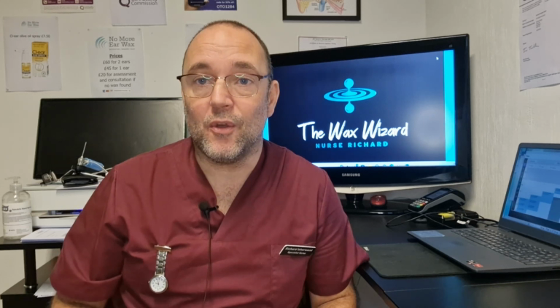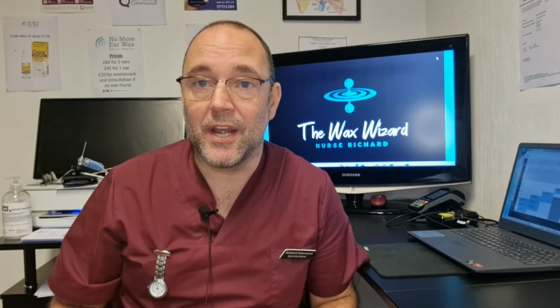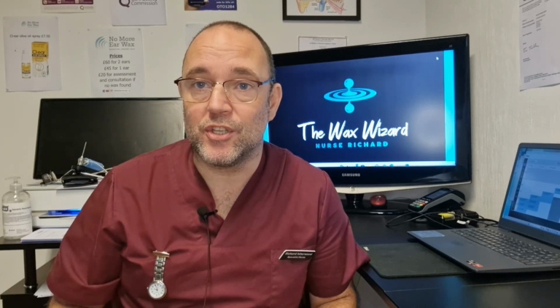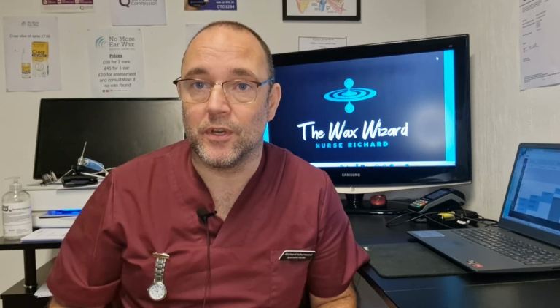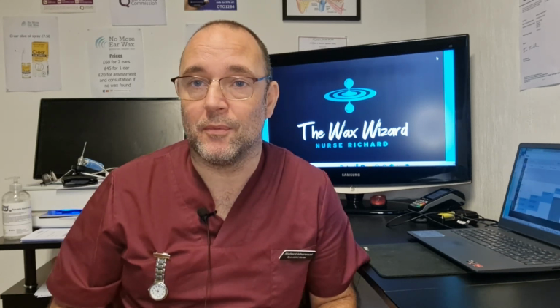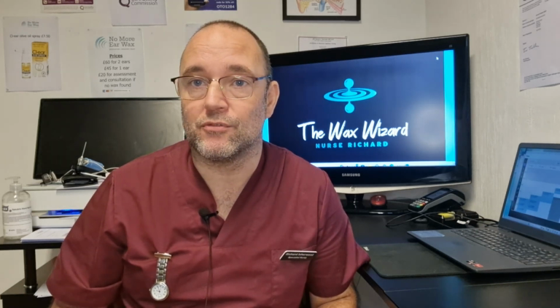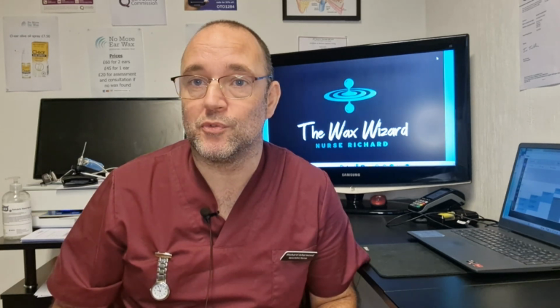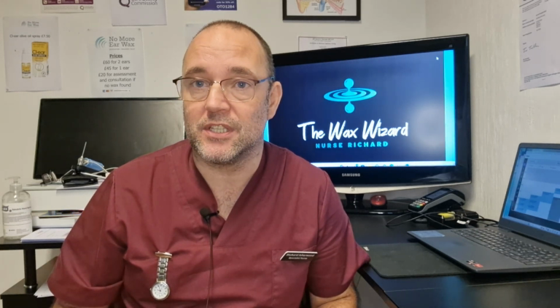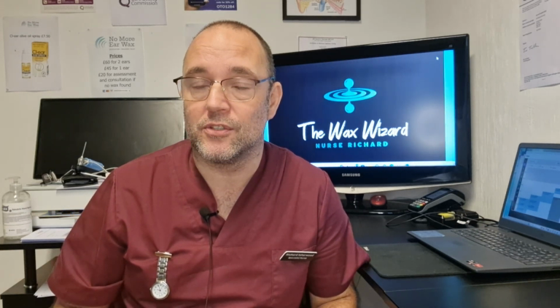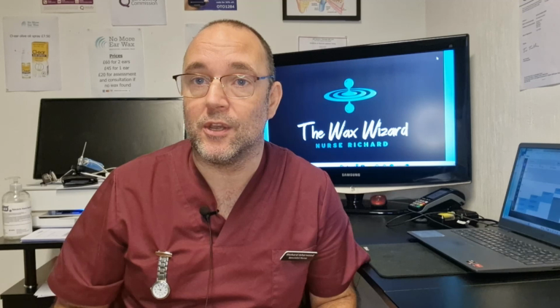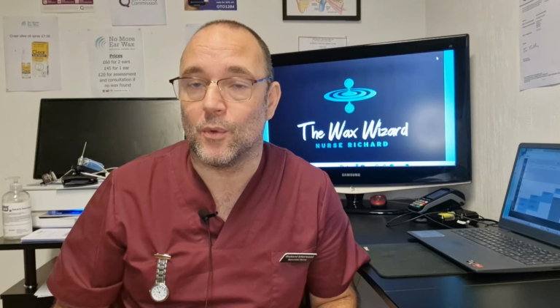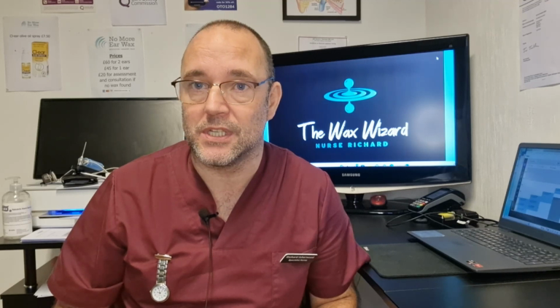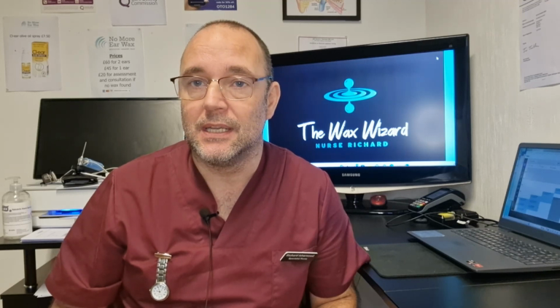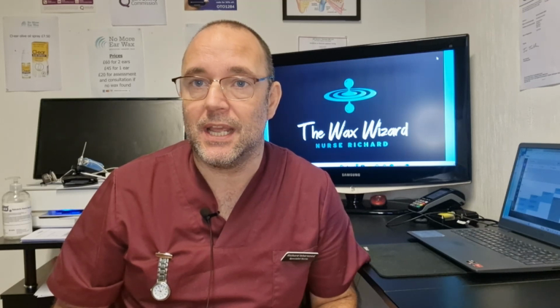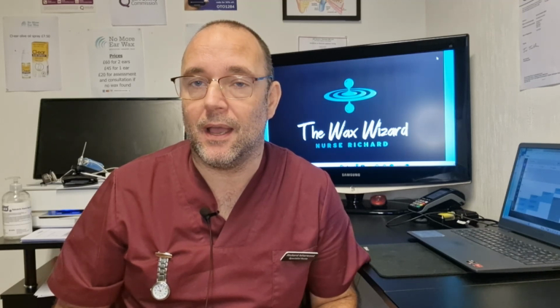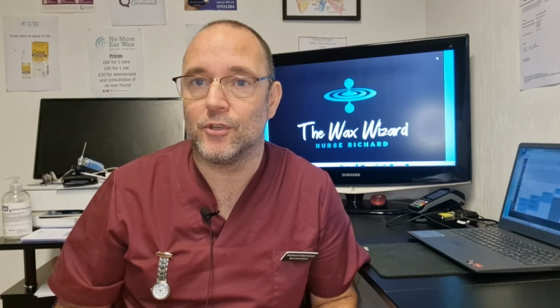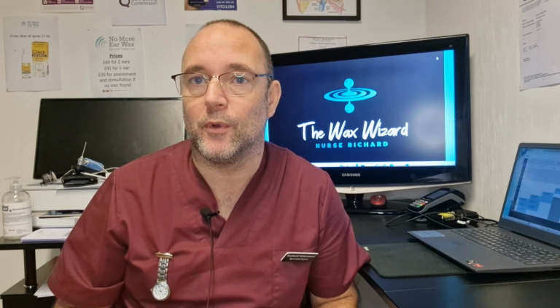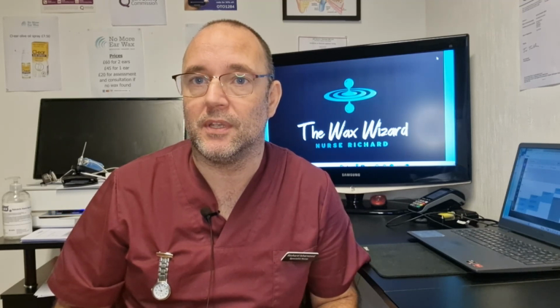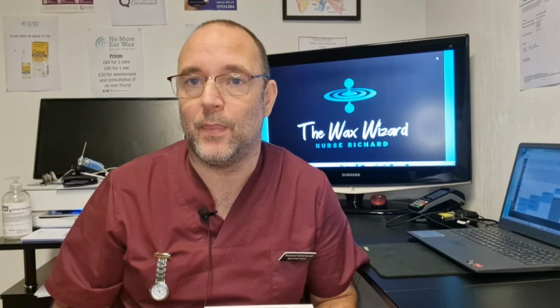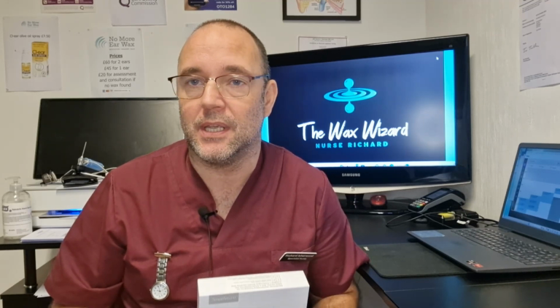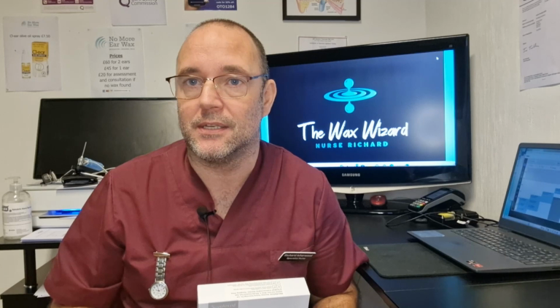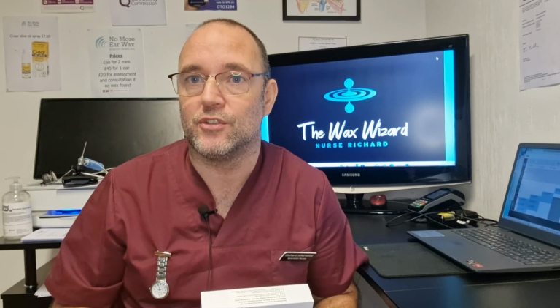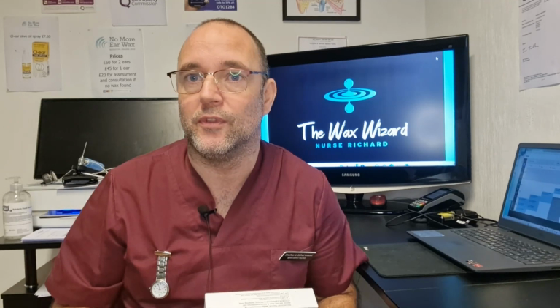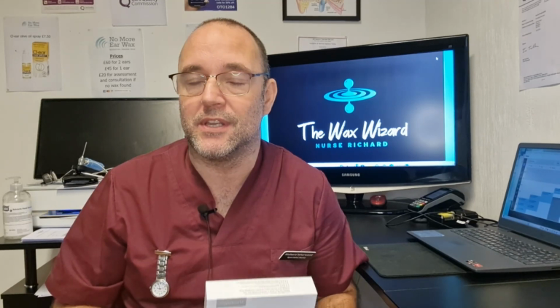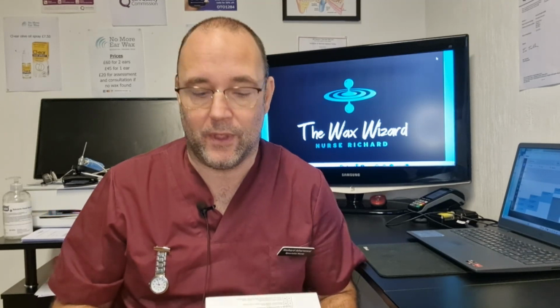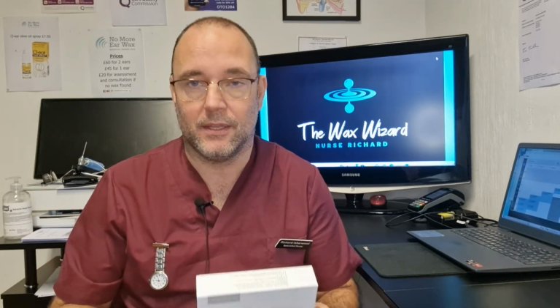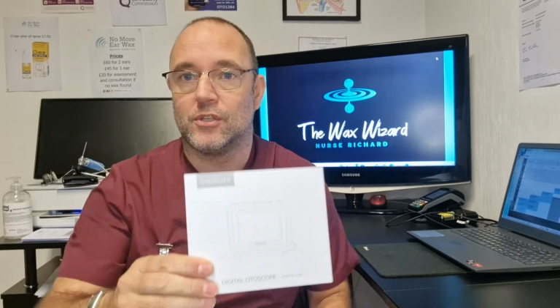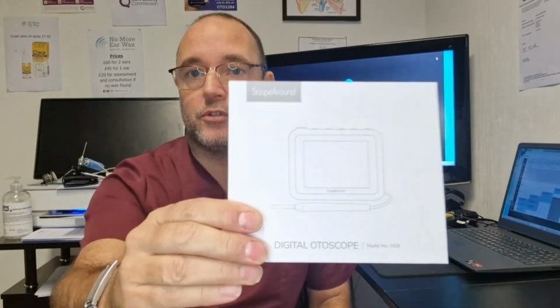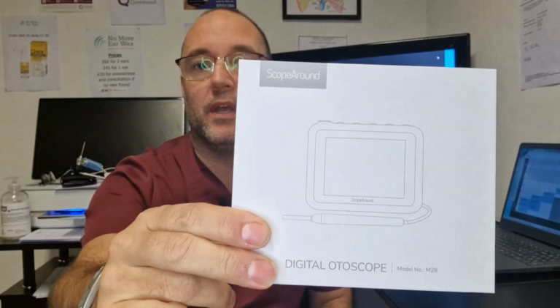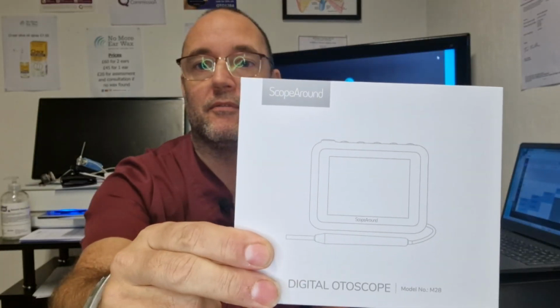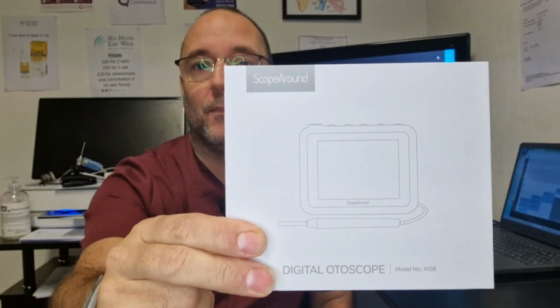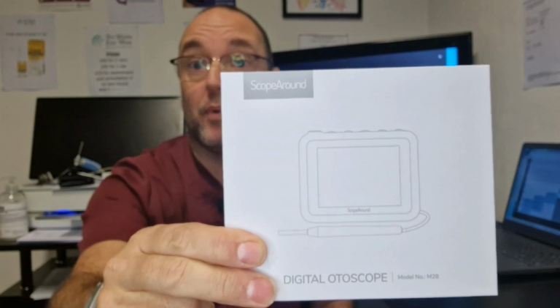Hello there, my name is Richard Ishwood. I'm an ear wax removal specialist nurse. You may know me as the Wax Wizard. And today I am going to show you what I believe is the best ear examination tool there is out there — this digital otoscope from Scope Around.